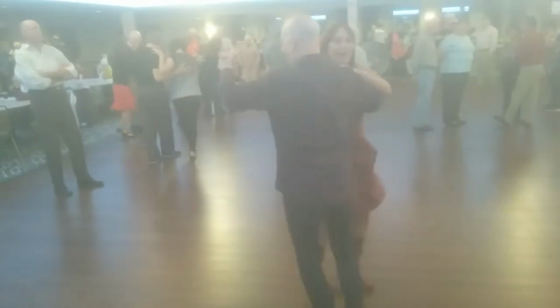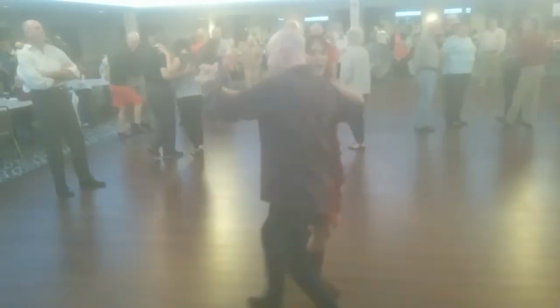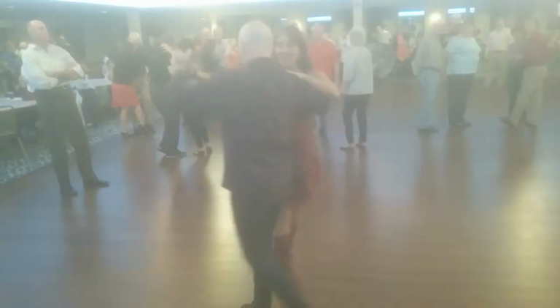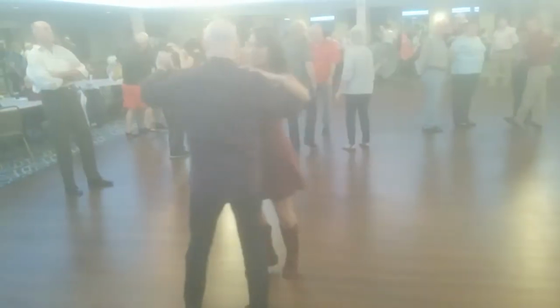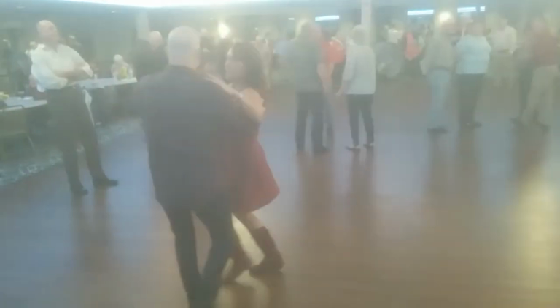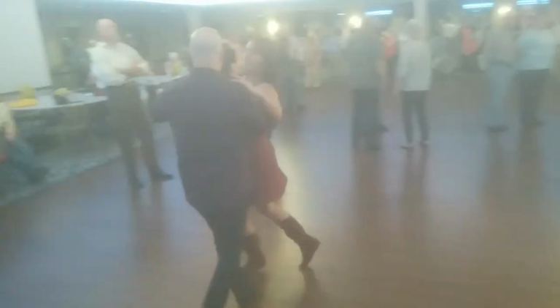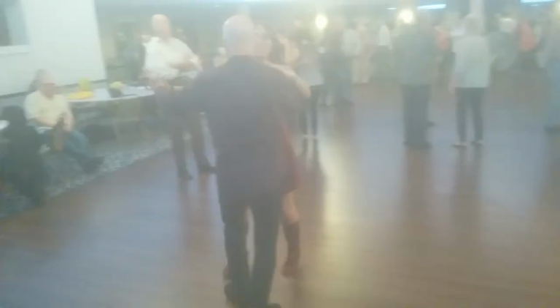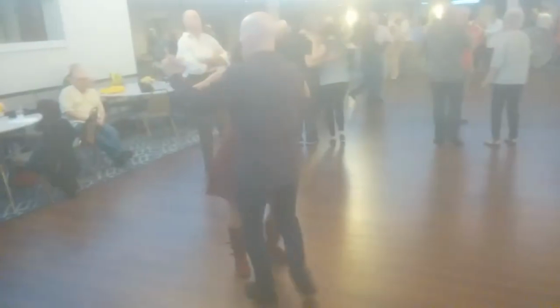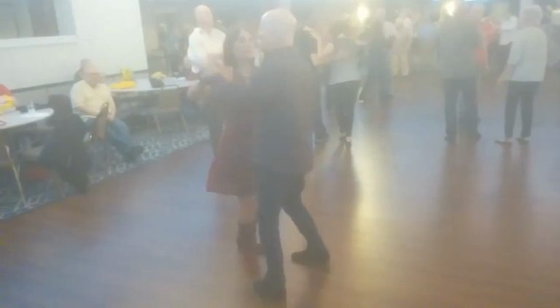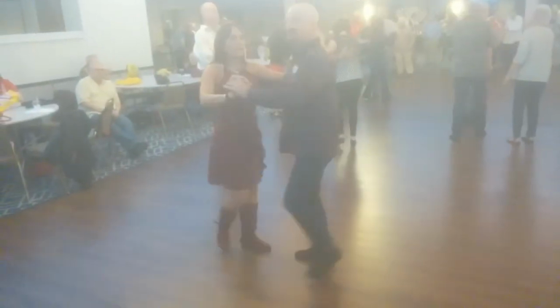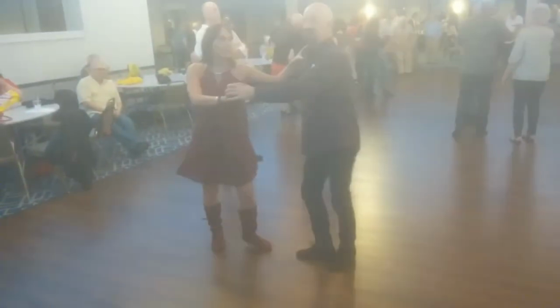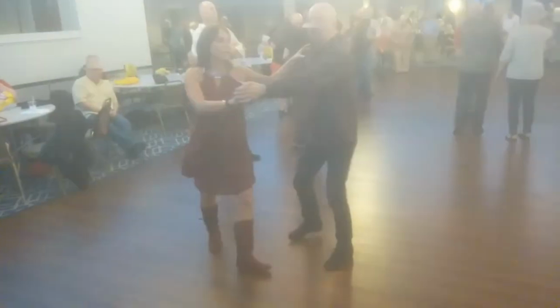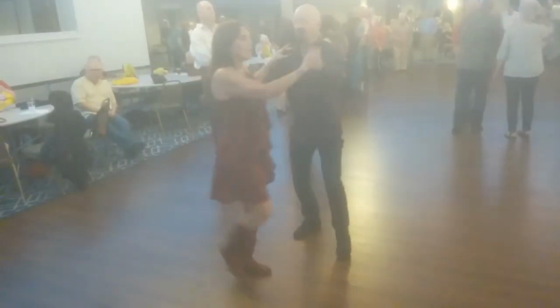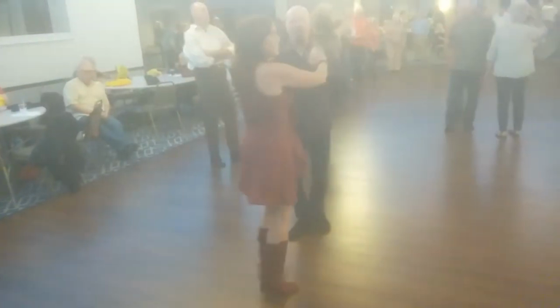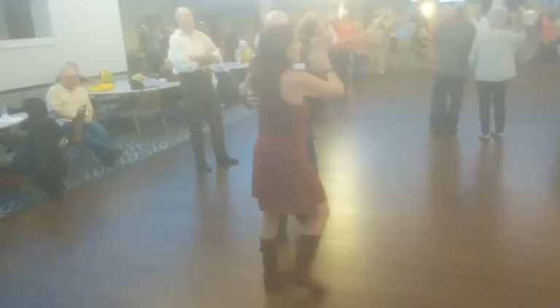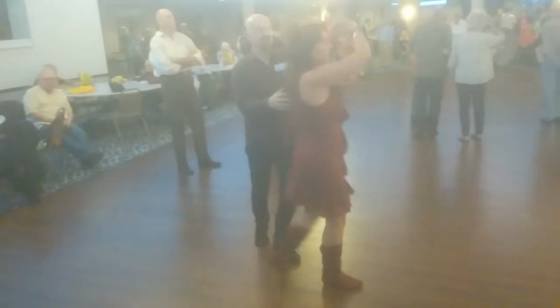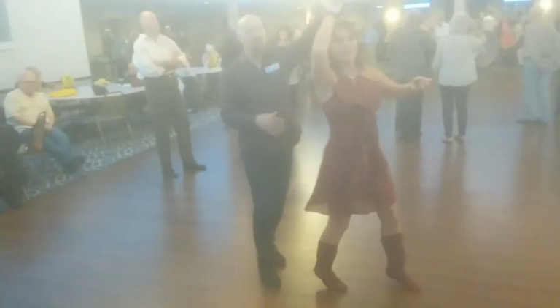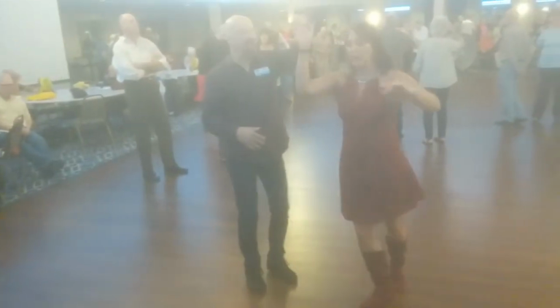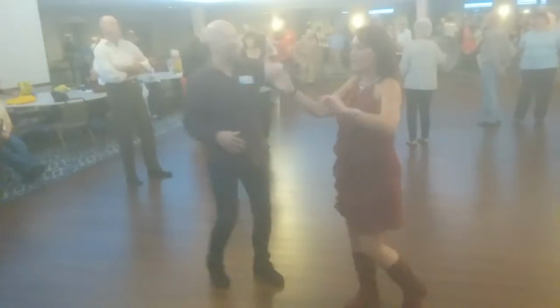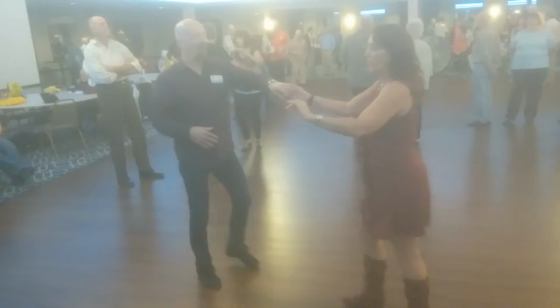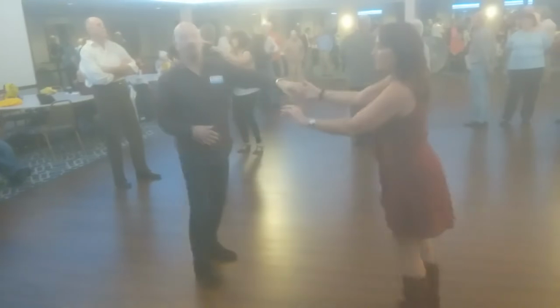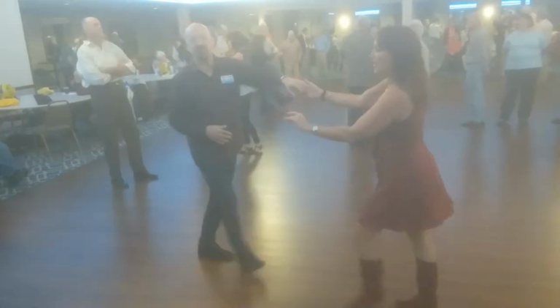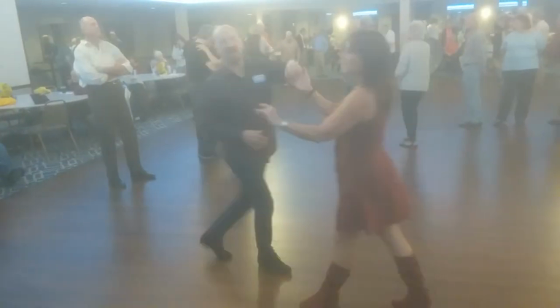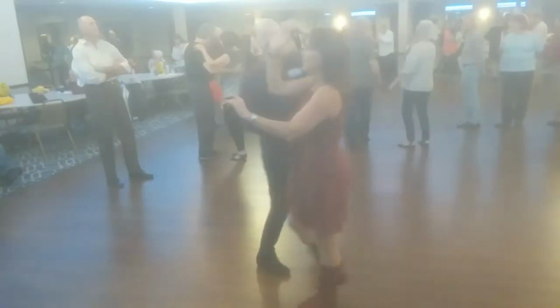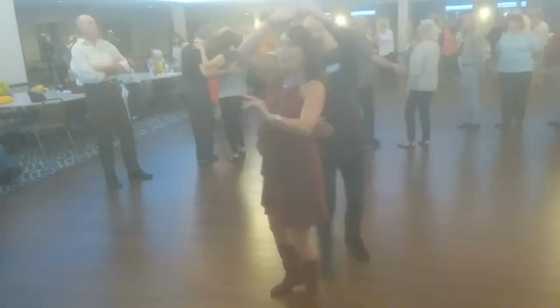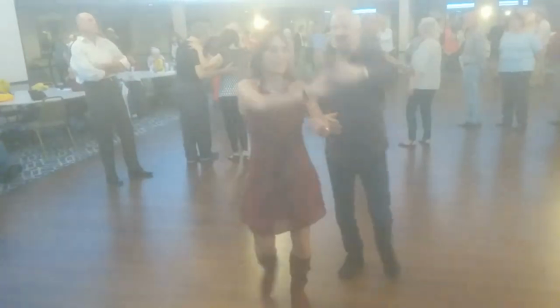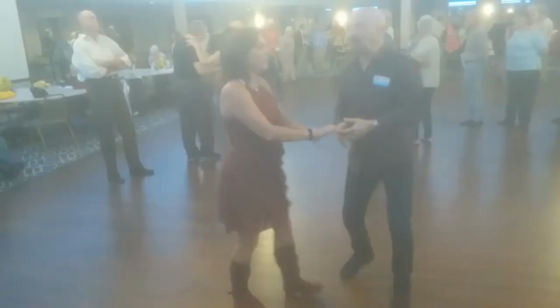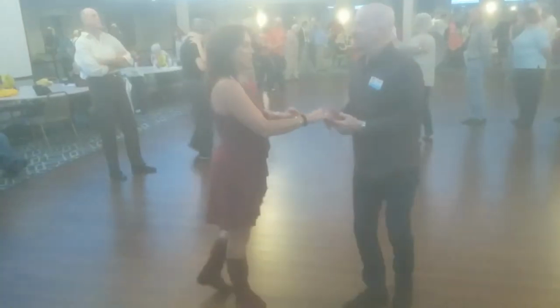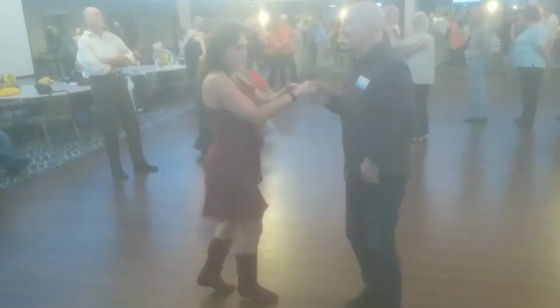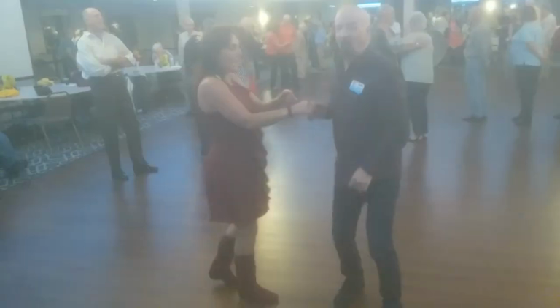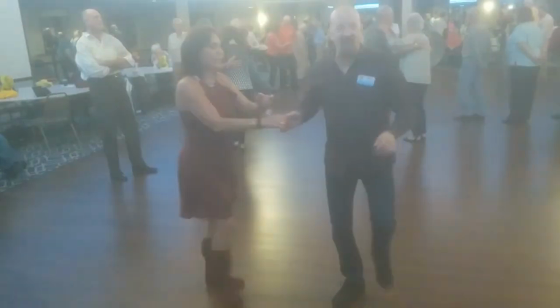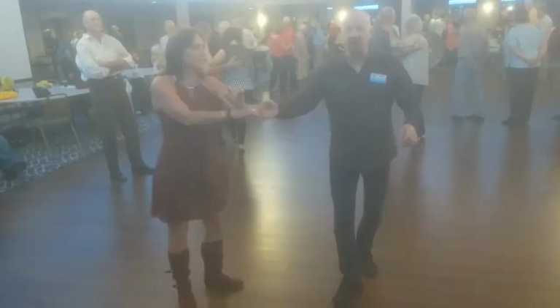One and two, three and four, five, six, tuck a turn. One and two, three and four, cross over, change hands. One and two, three and four, step under.